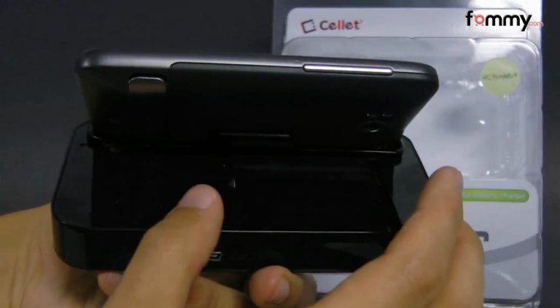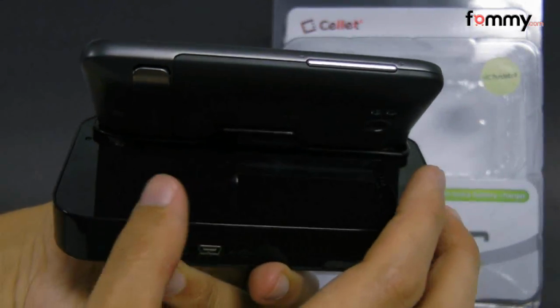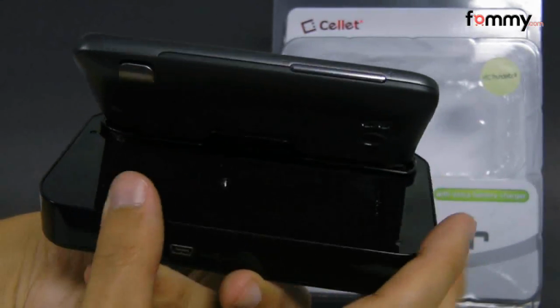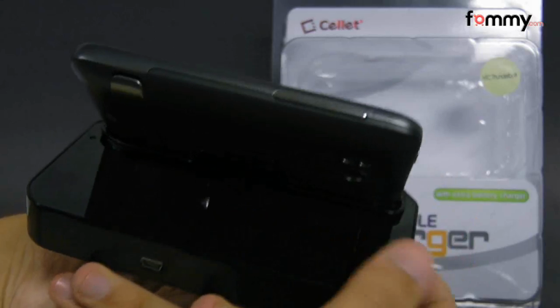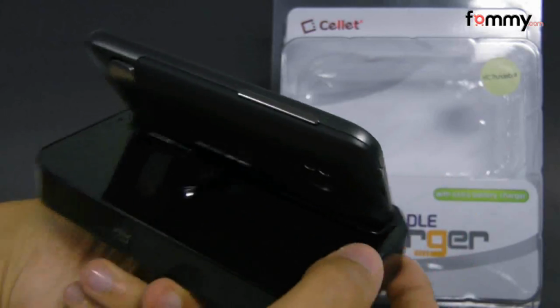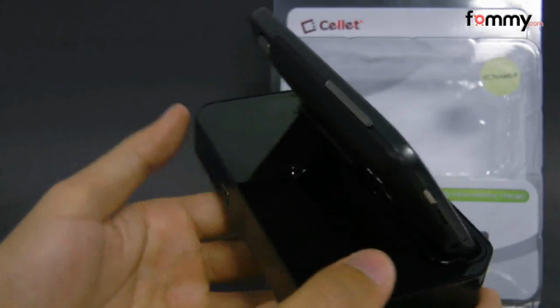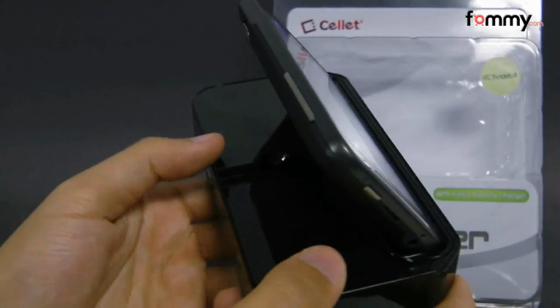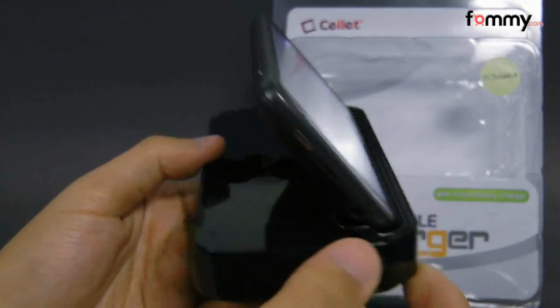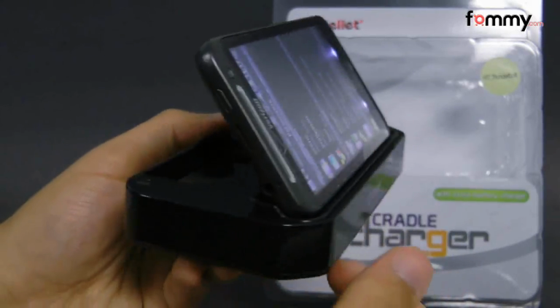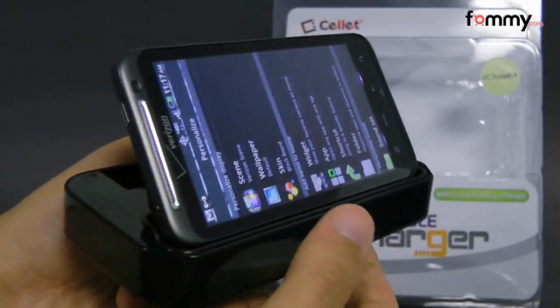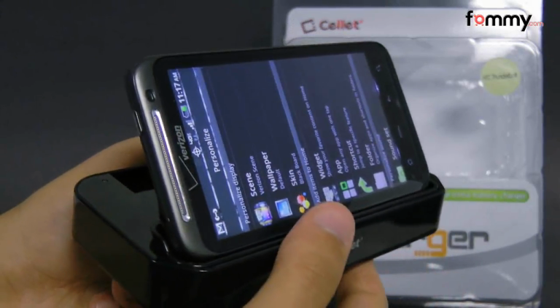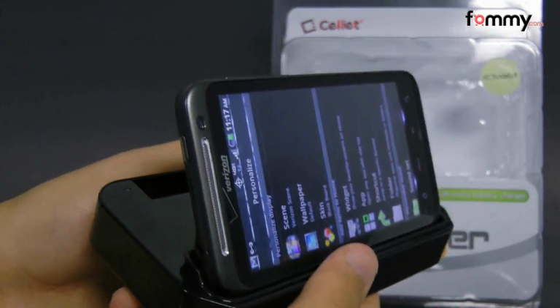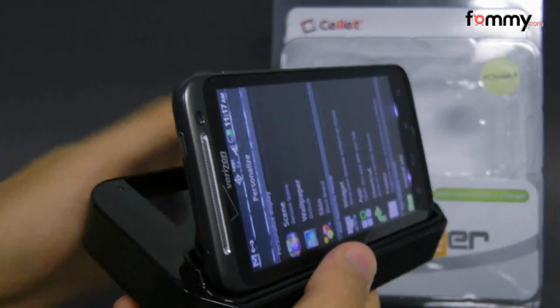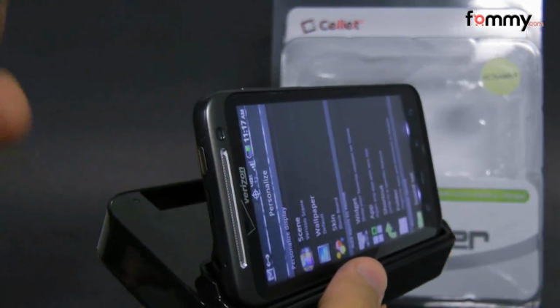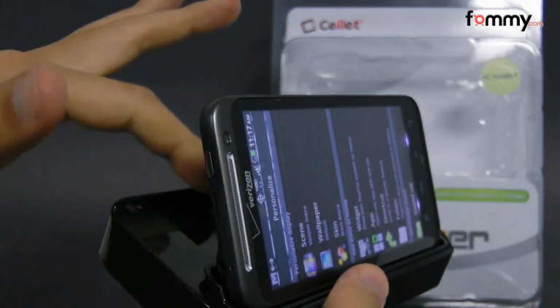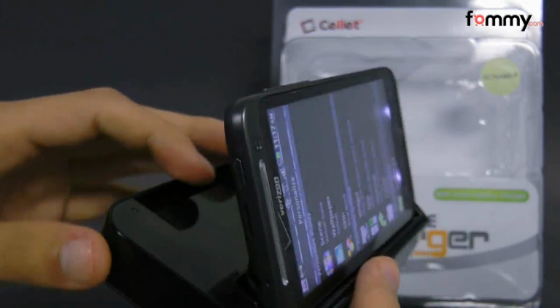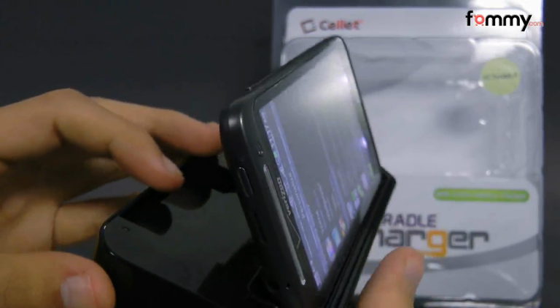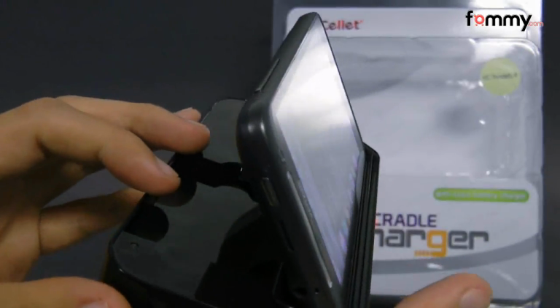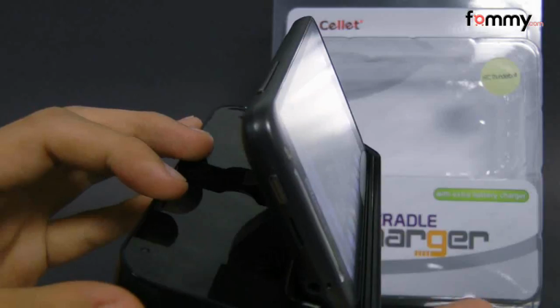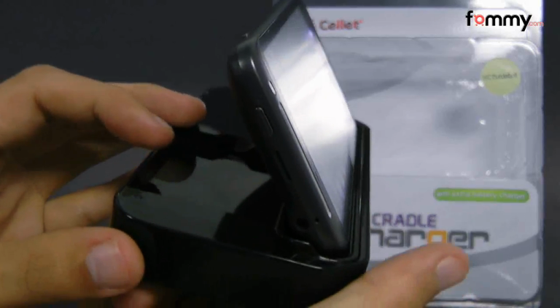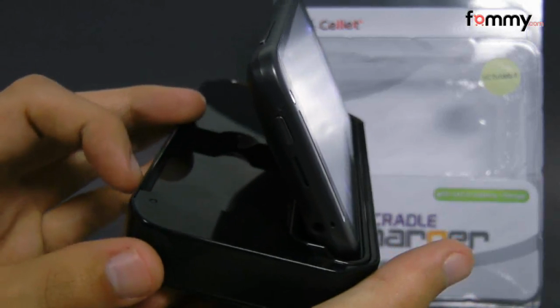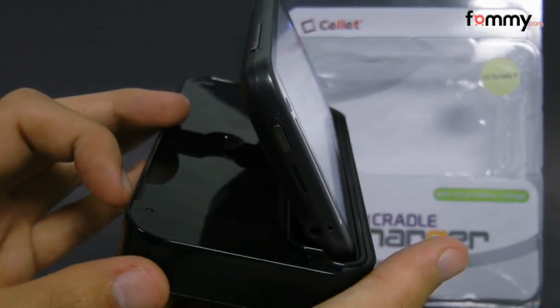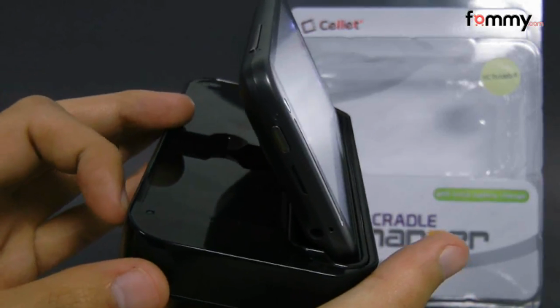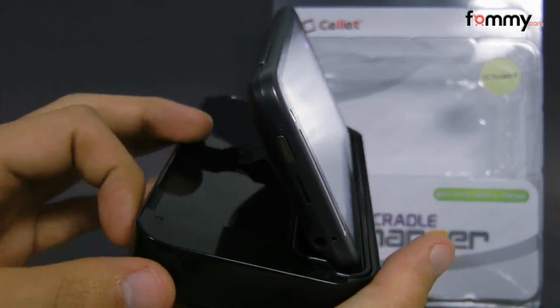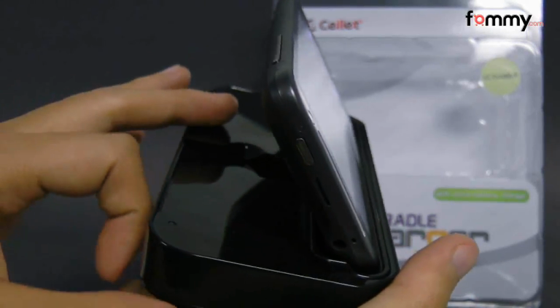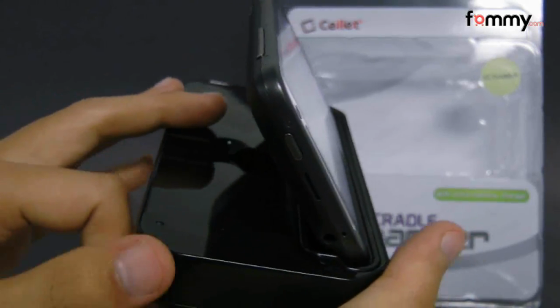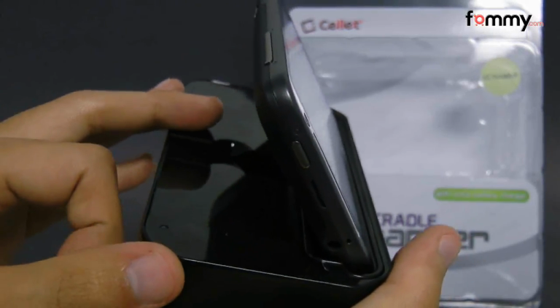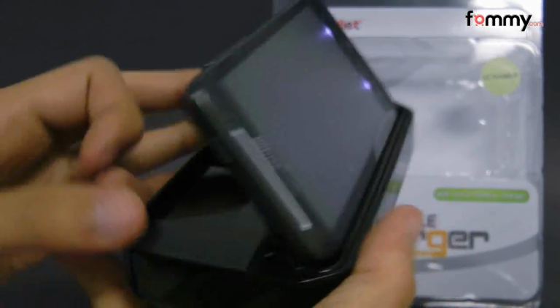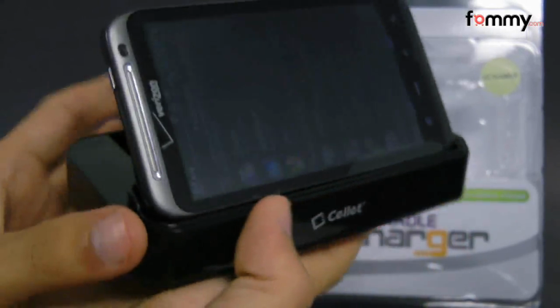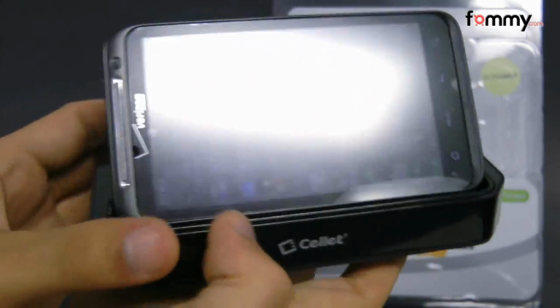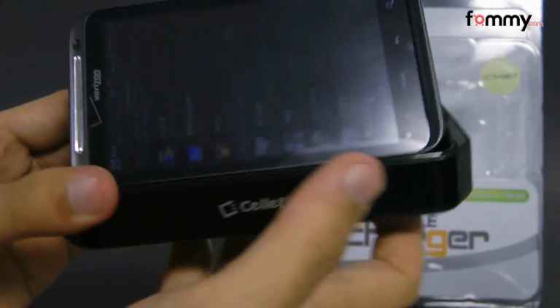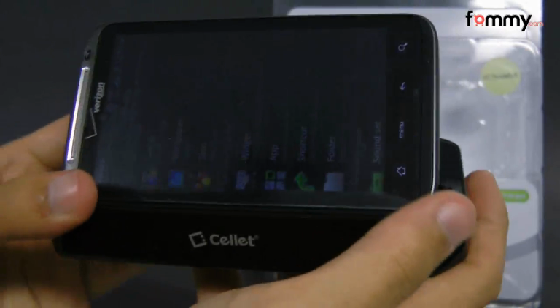What's great about this cradle is that you can charge up your Thunderbolt and a spare battery at the same time, so that's pretty convenient if you have both your Thunderbolt and your spare battery drained.